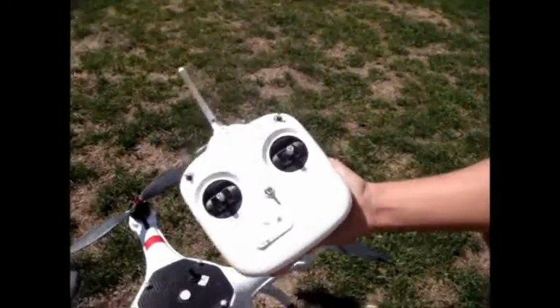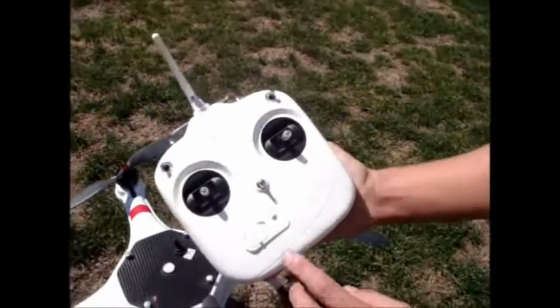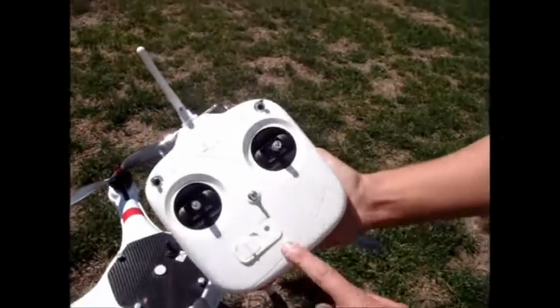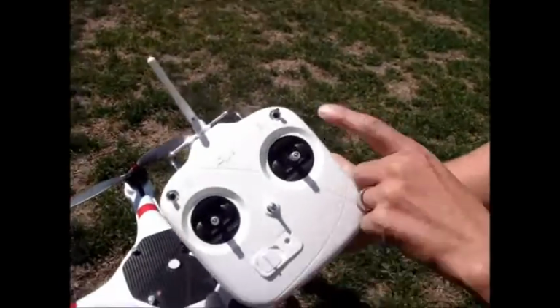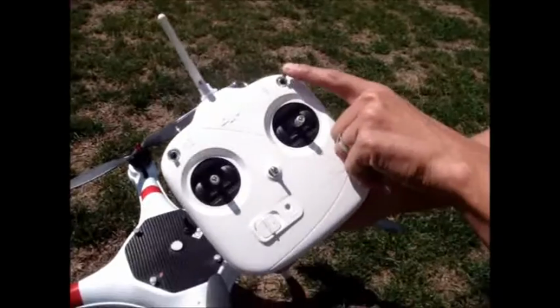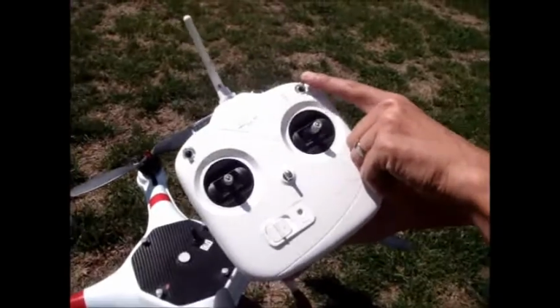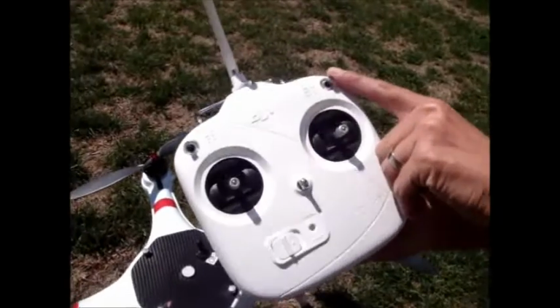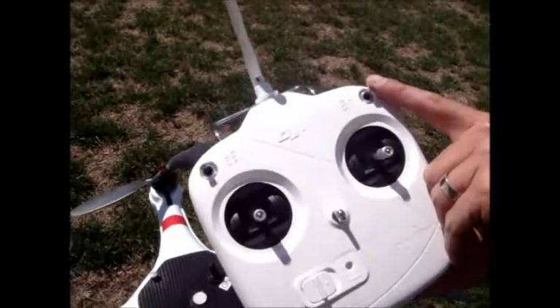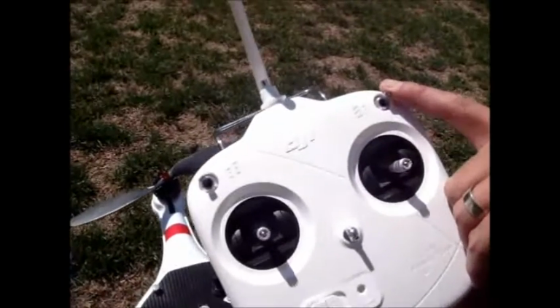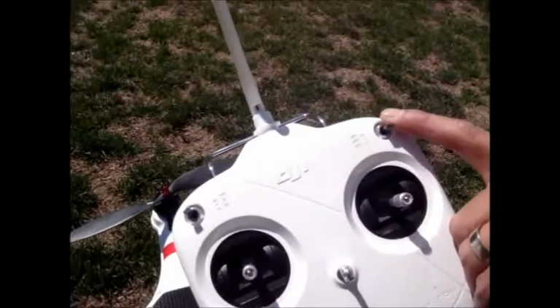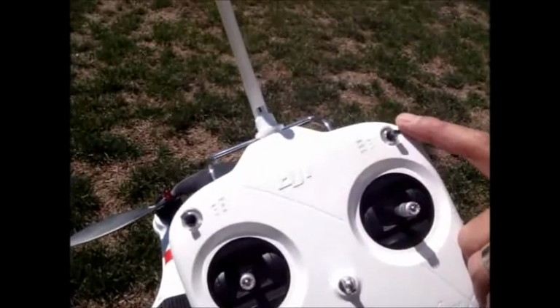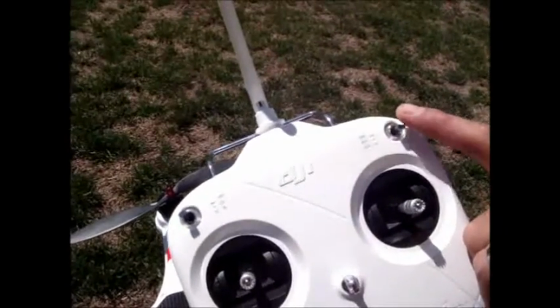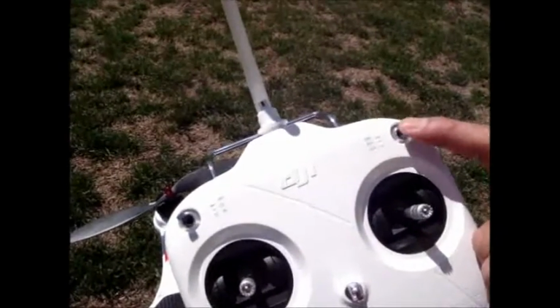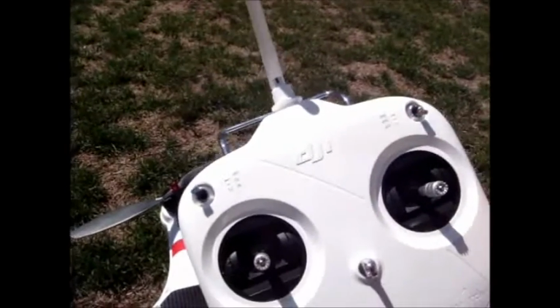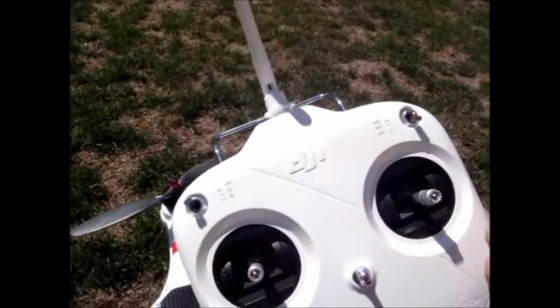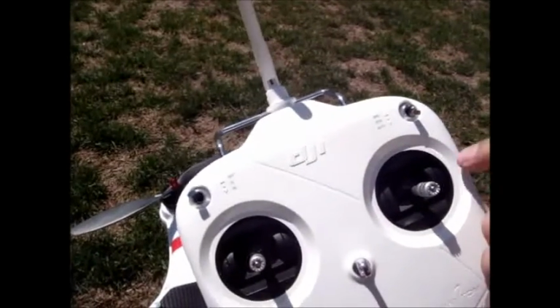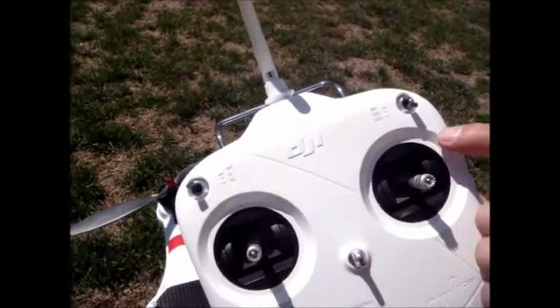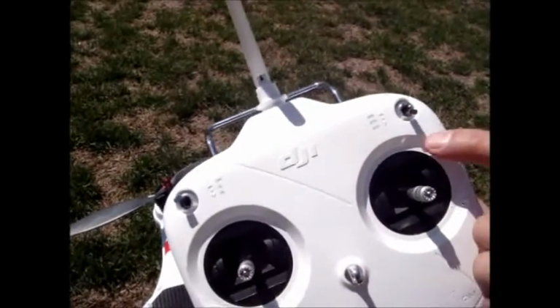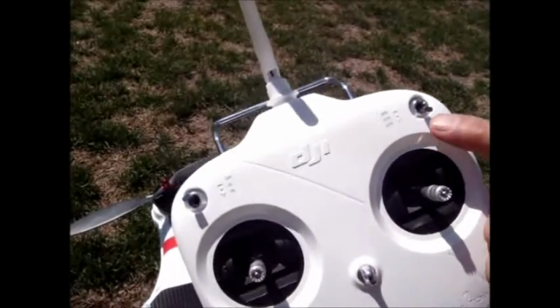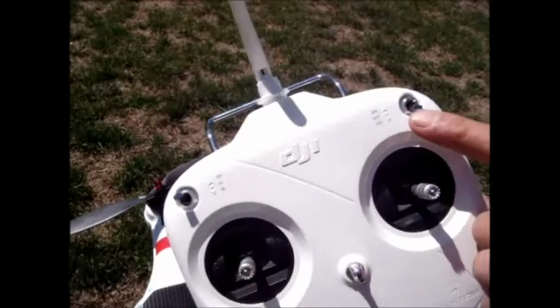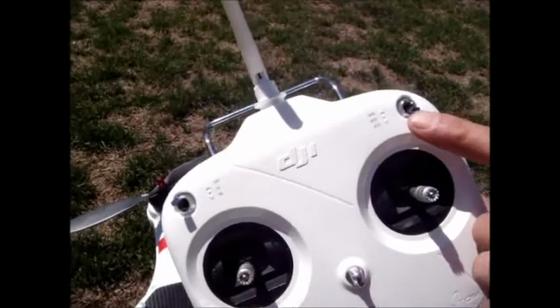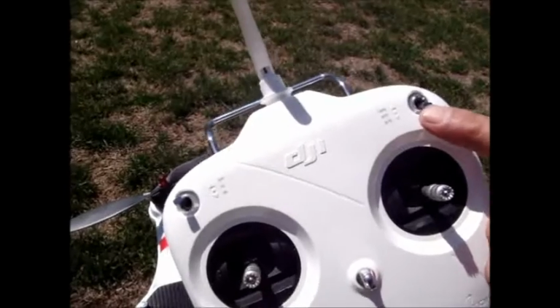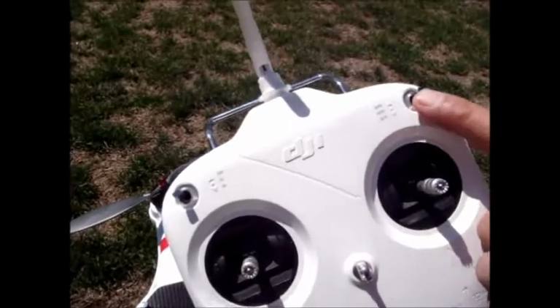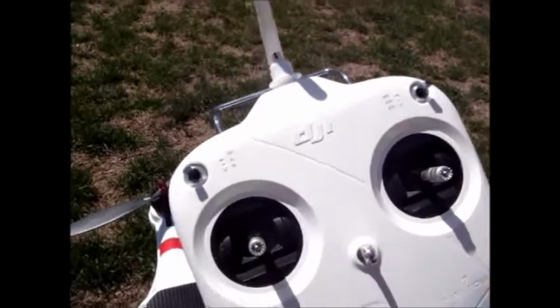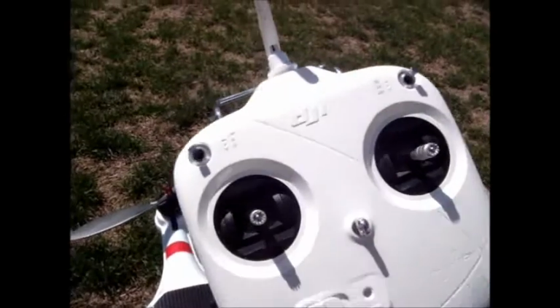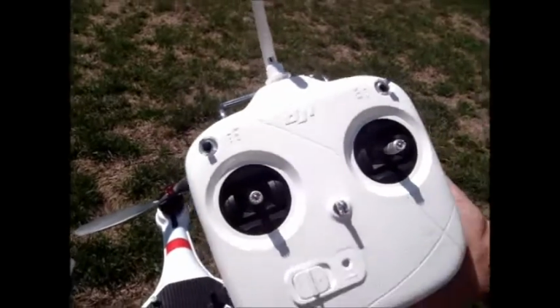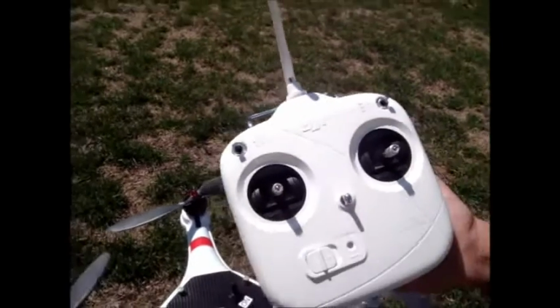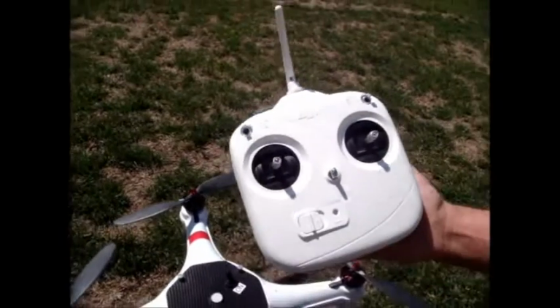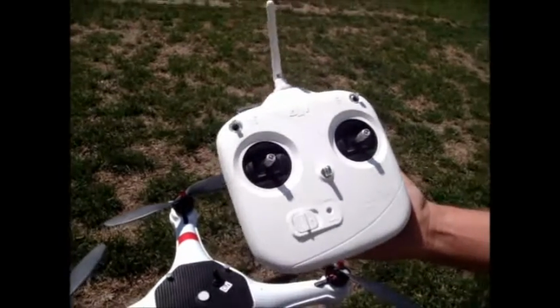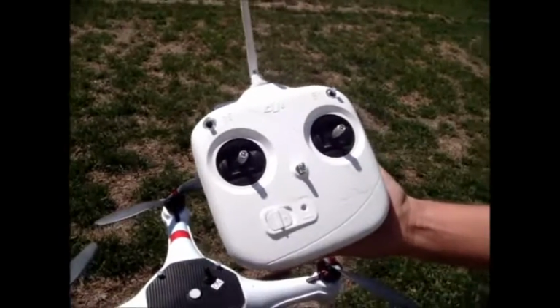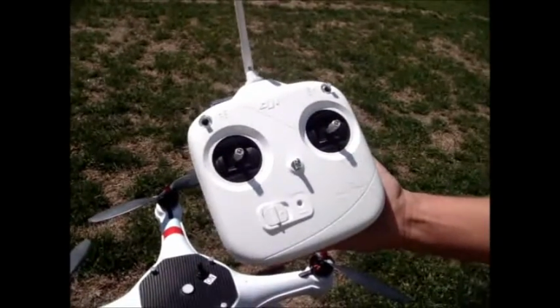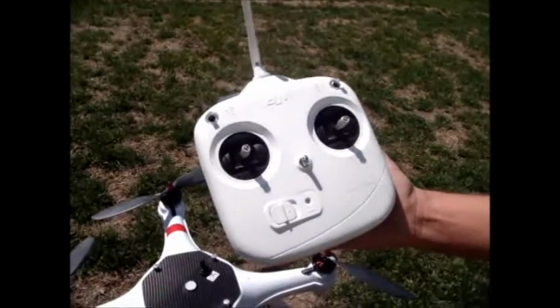We have three positions: GPS, attitude mode, and manual mode. Manual mode is the crazy mode — you want to stay away from that. GPS is what we're going to start off in, and that's the way this copter works the best.